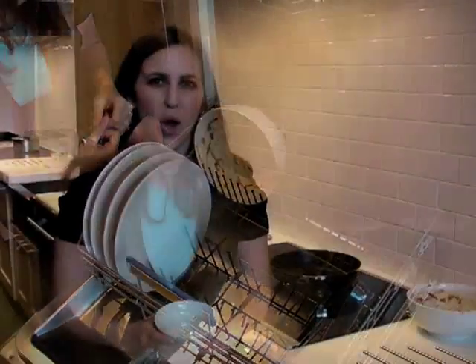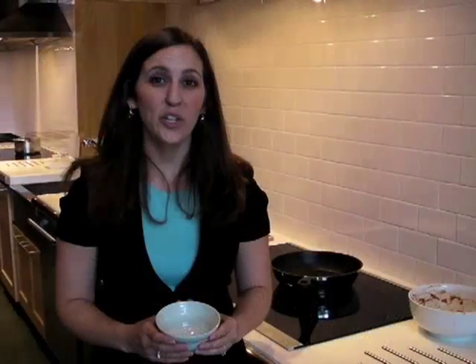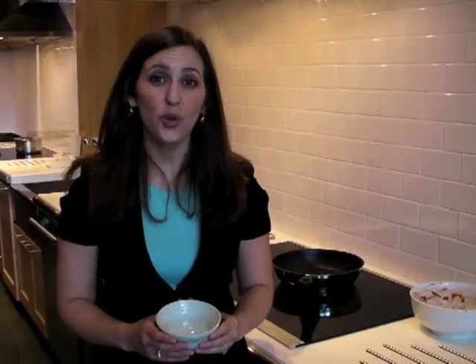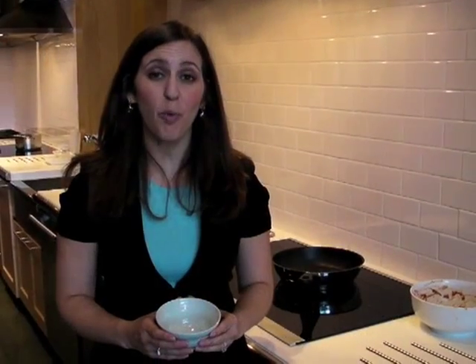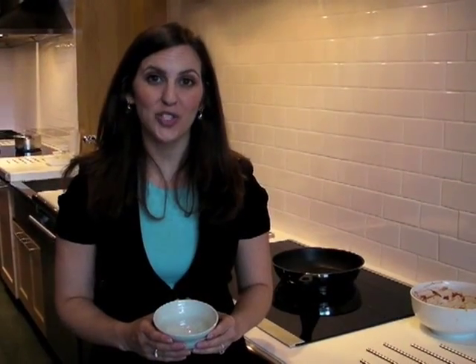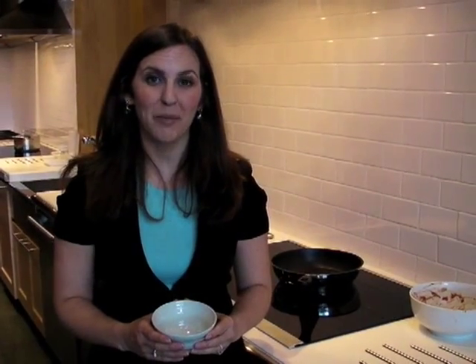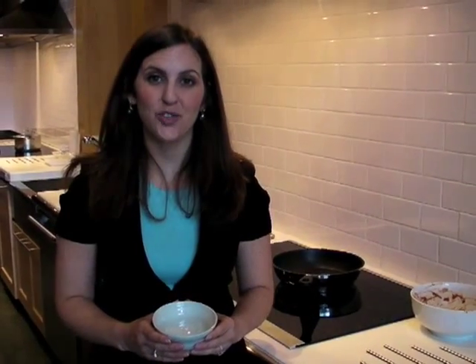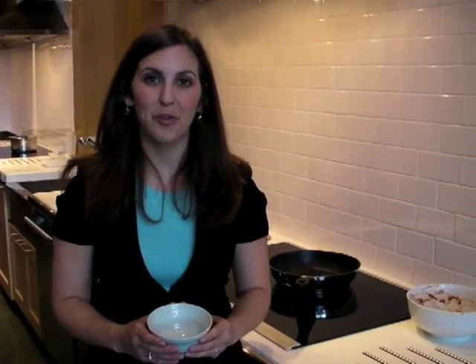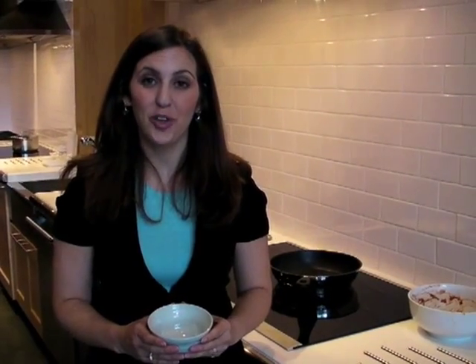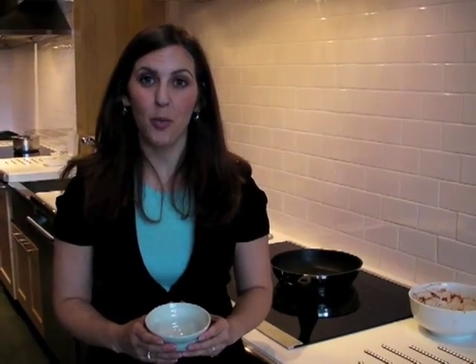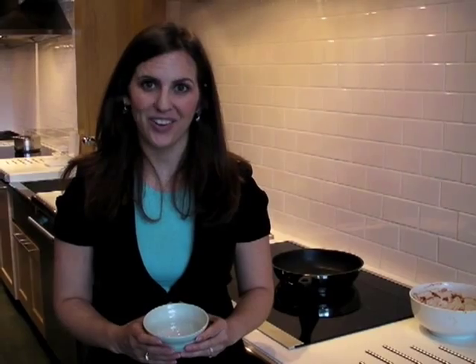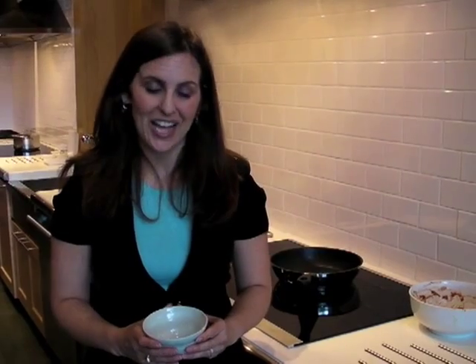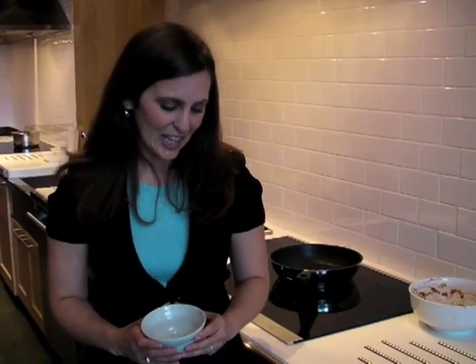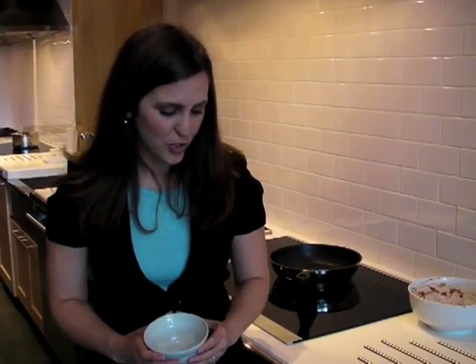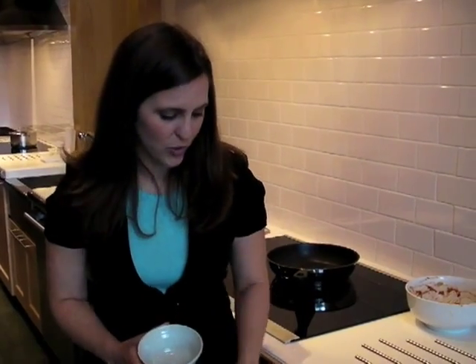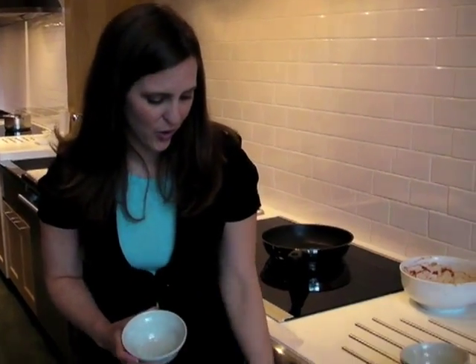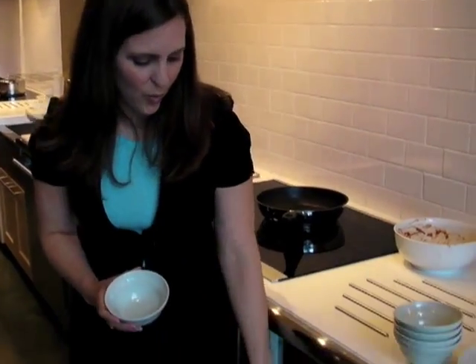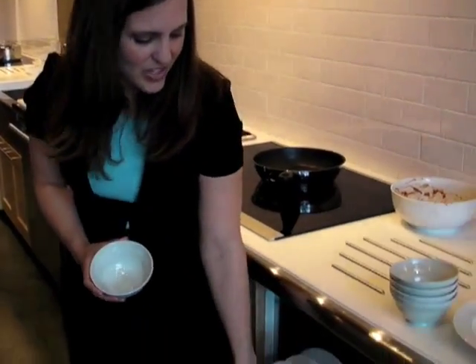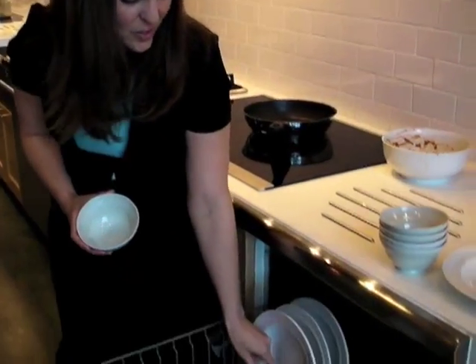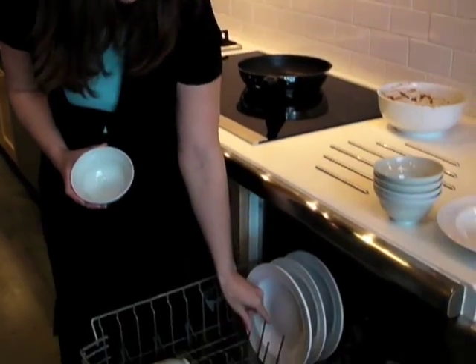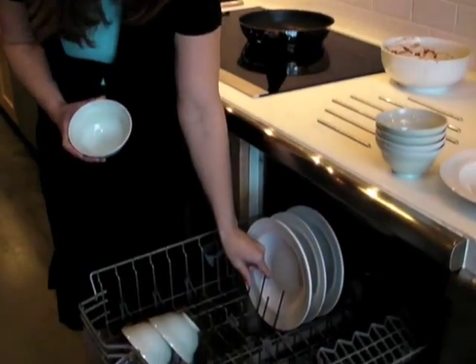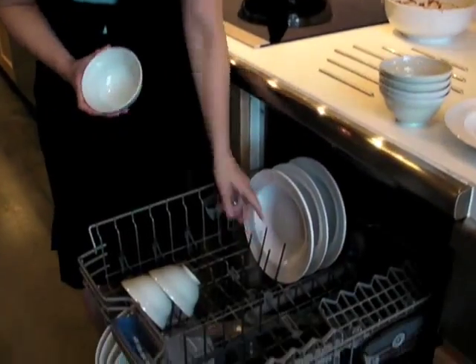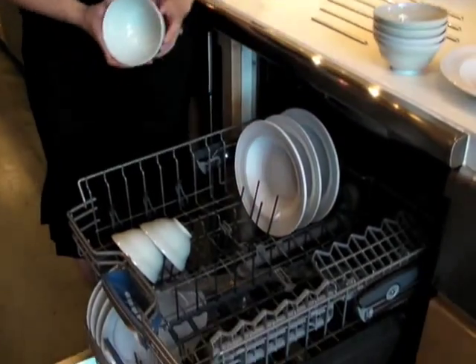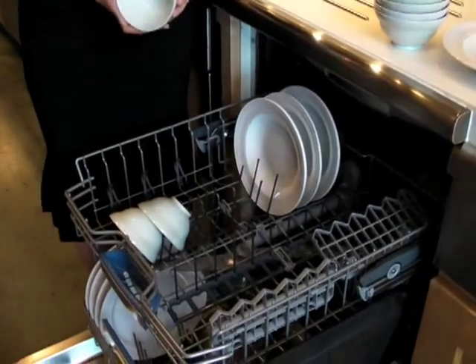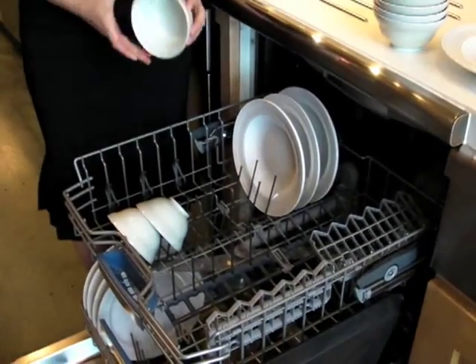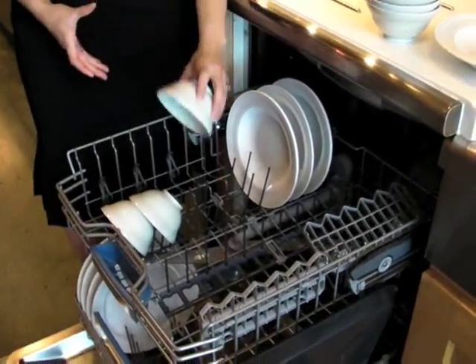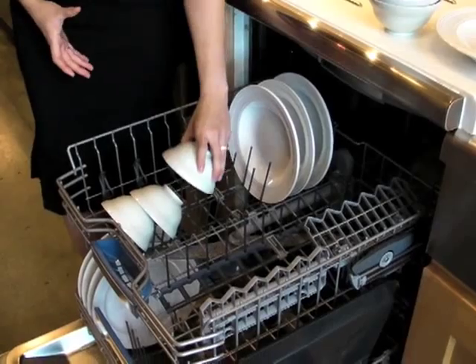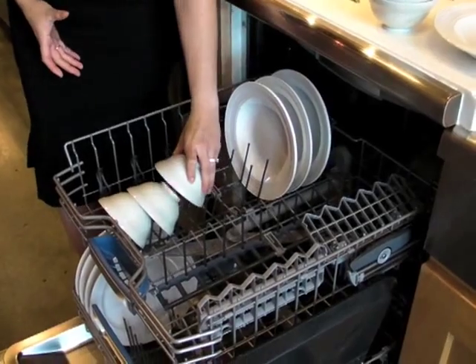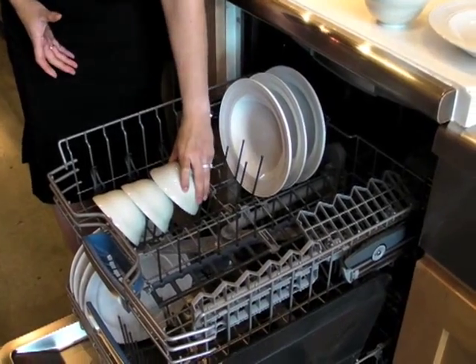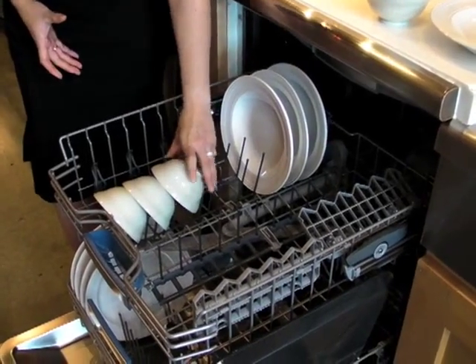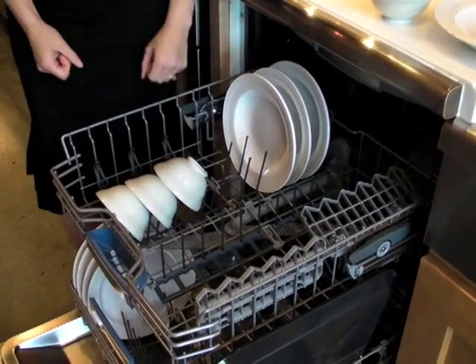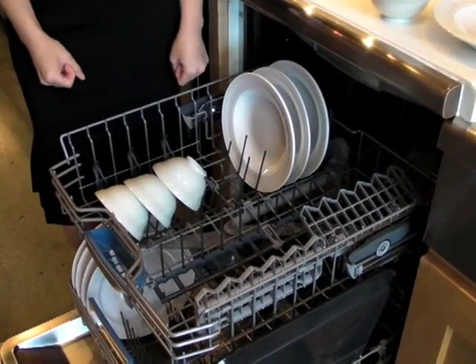Place them where they get tons of water flow. When you load your bowls, you want to be sure they don't fill with water. Large bowls go where the tines are further apart, and small bowls go where the tines are closer together.